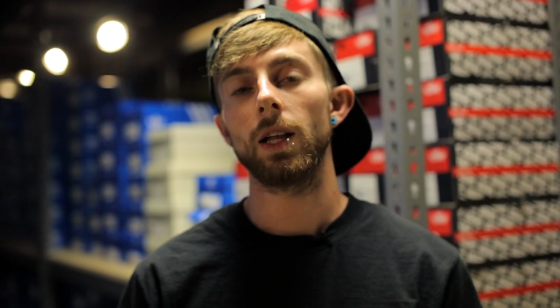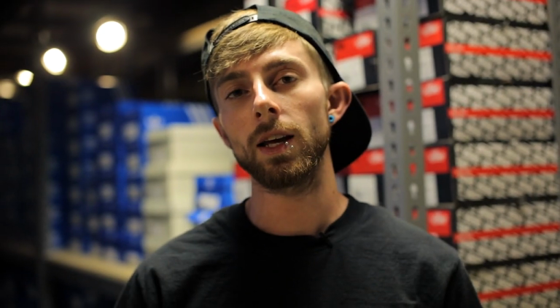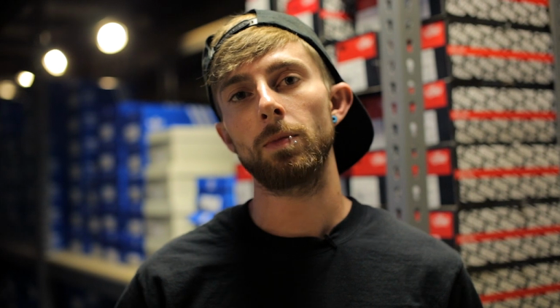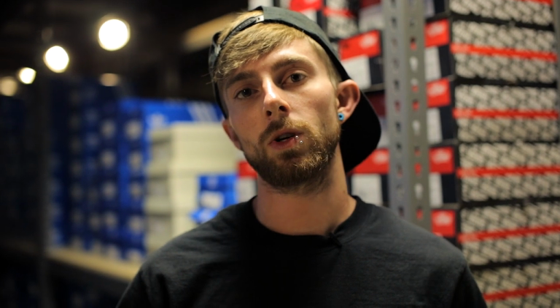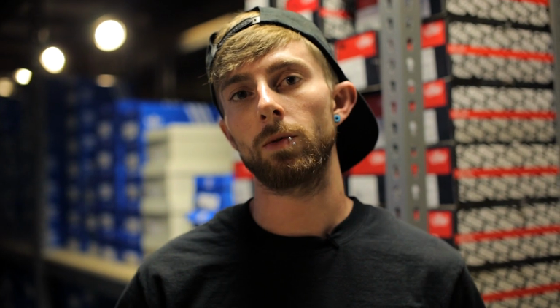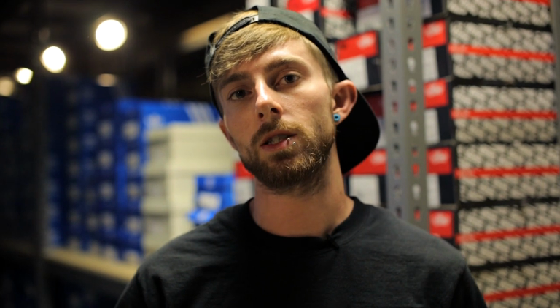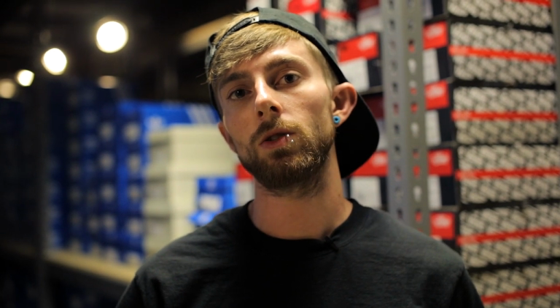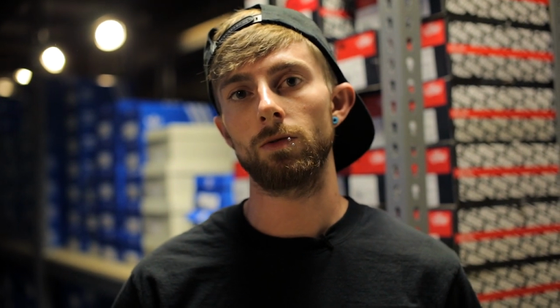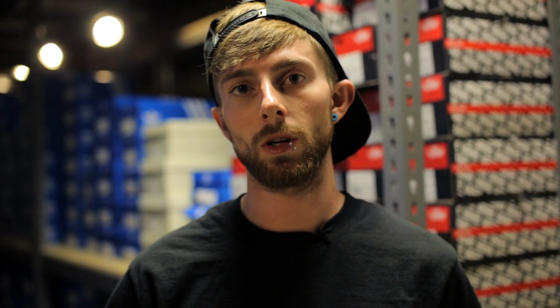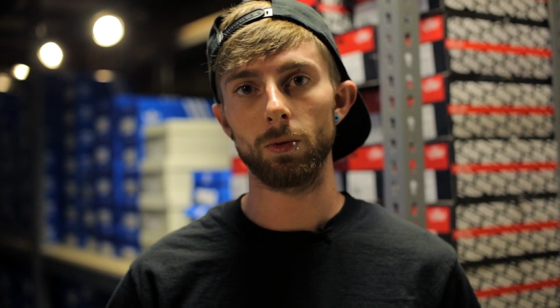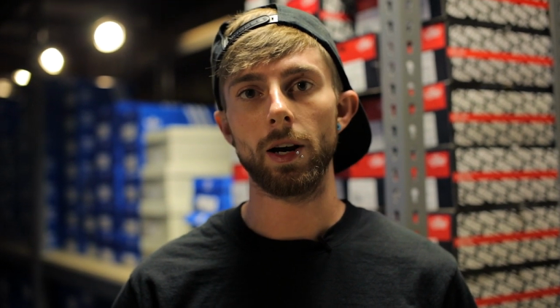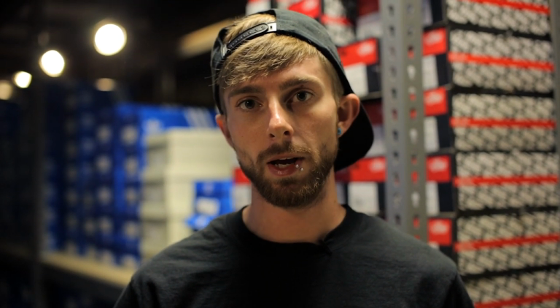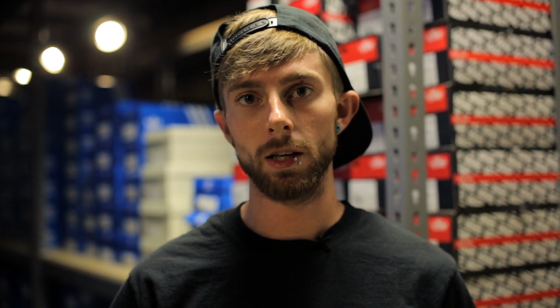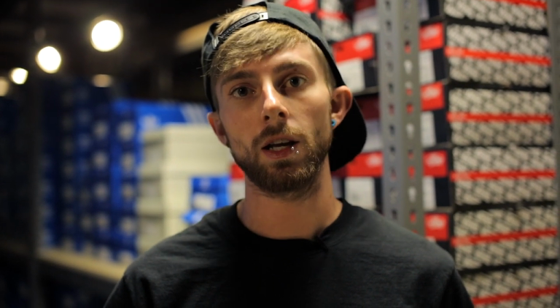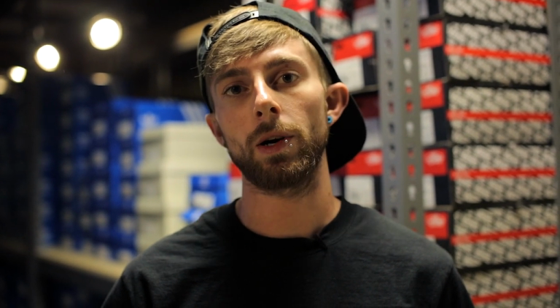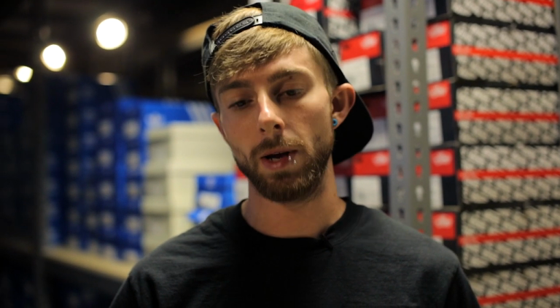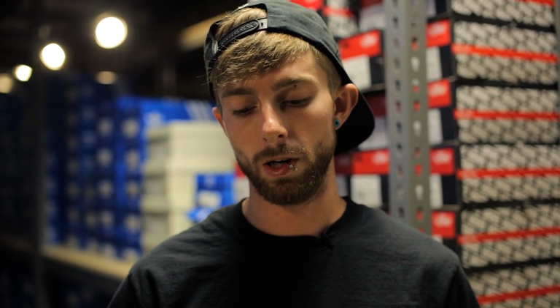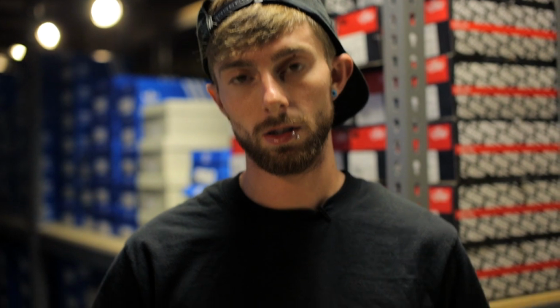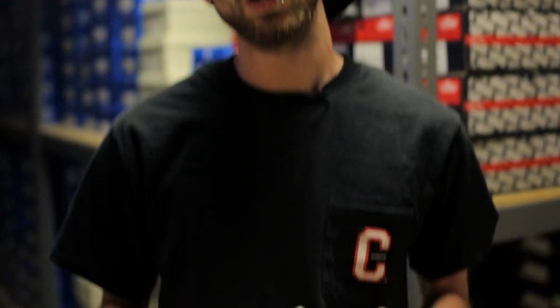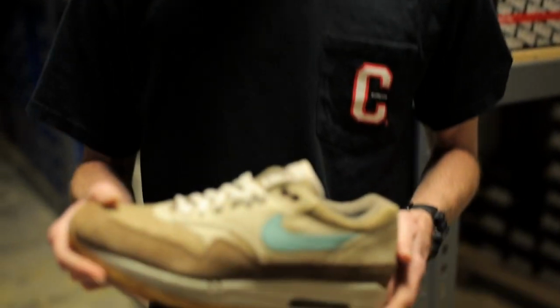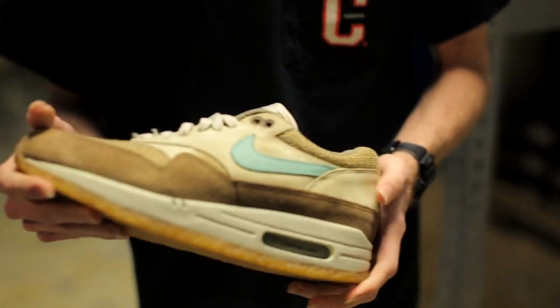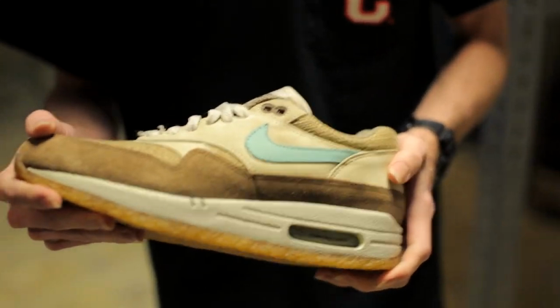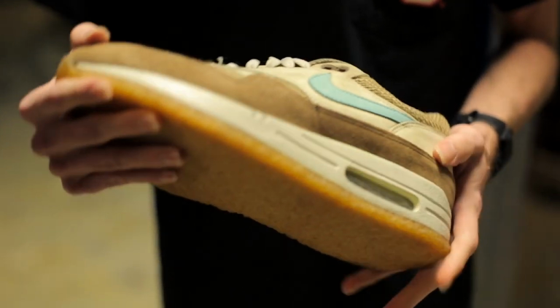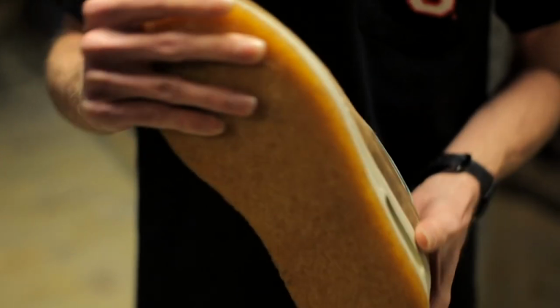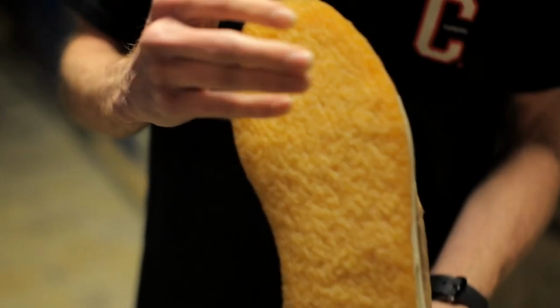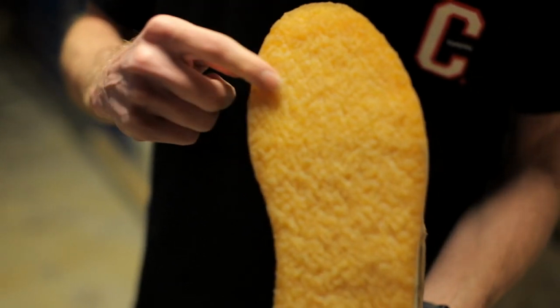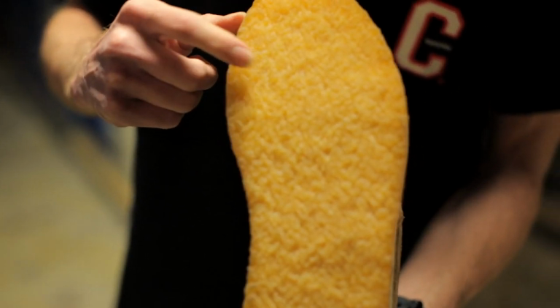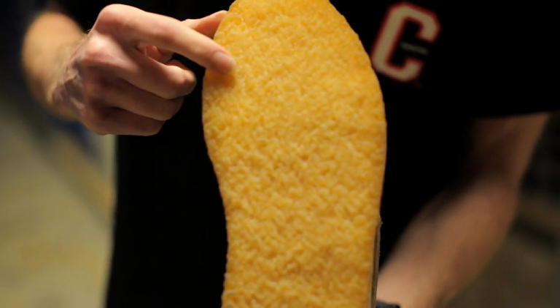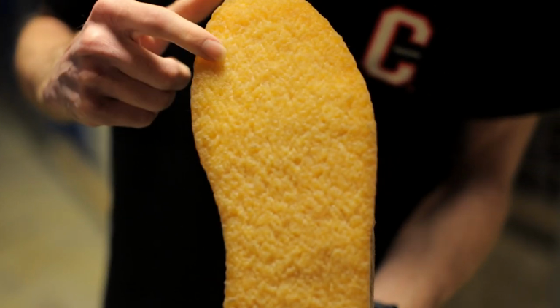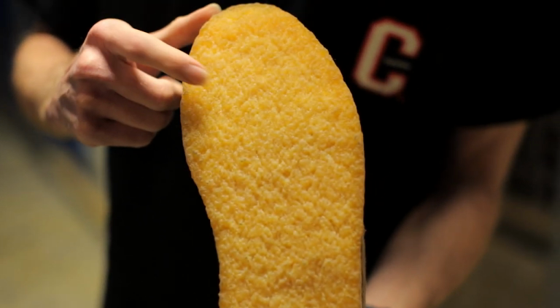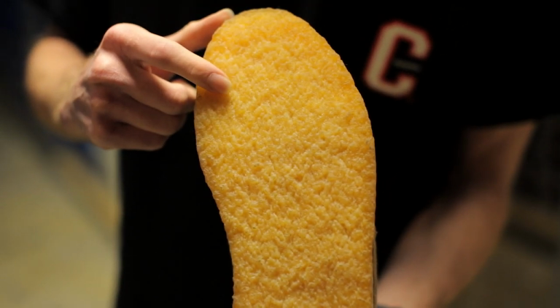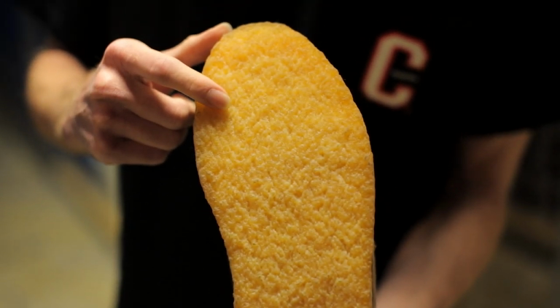The Nike Air Max 1 Crate released in 2004 along with a pair of Air Max 90s and a pair of Air Max Bursts. The reason for the Crate nickname is for the natural gum Crate bottom style sole.